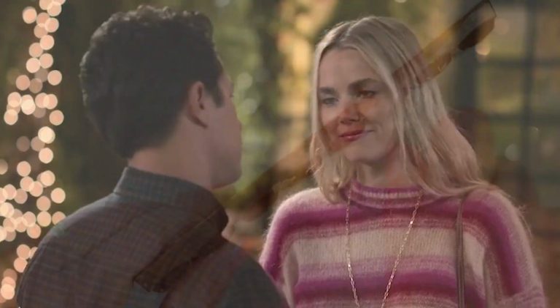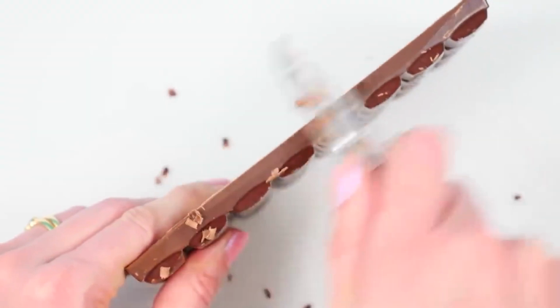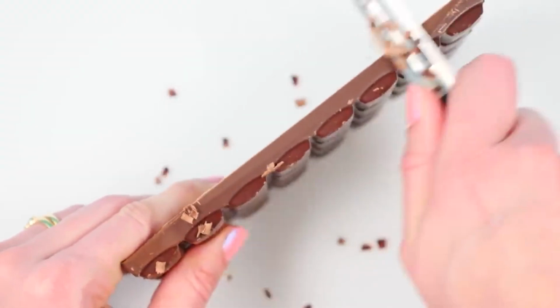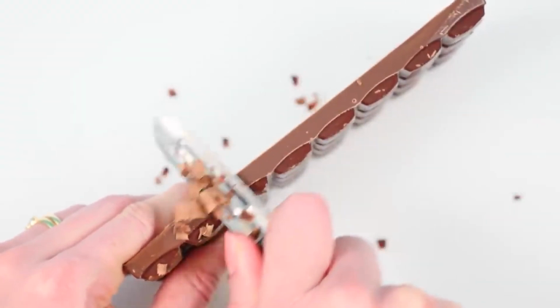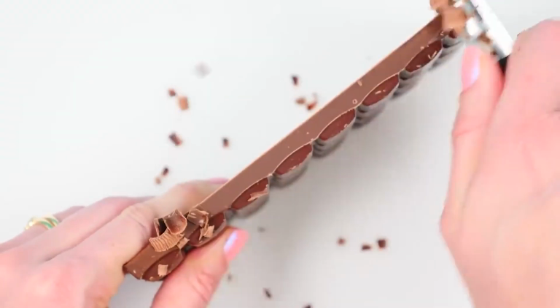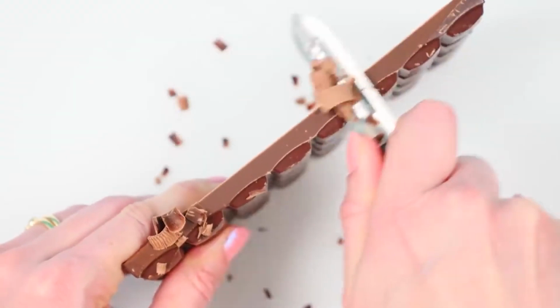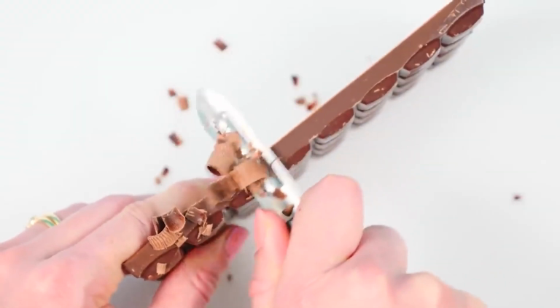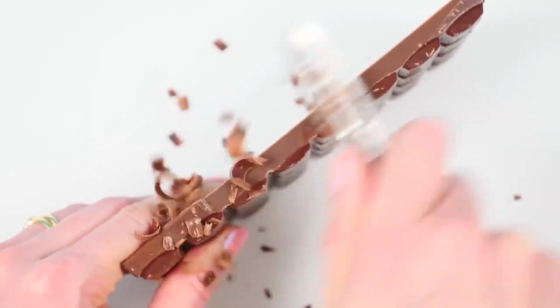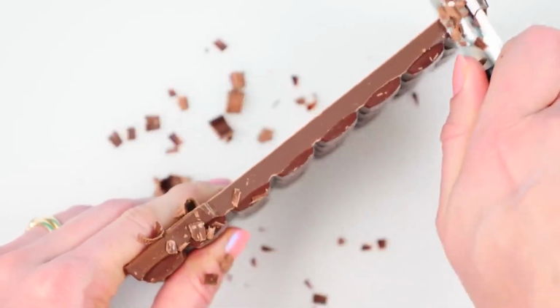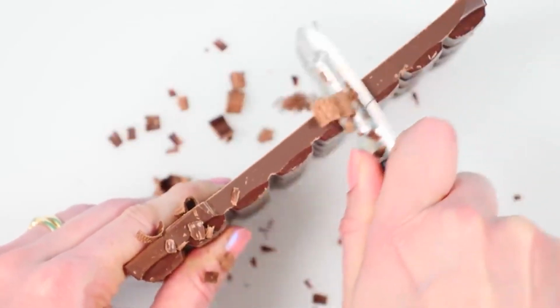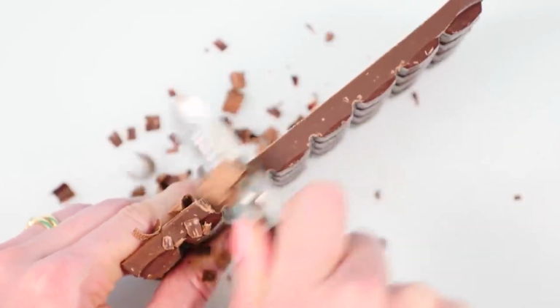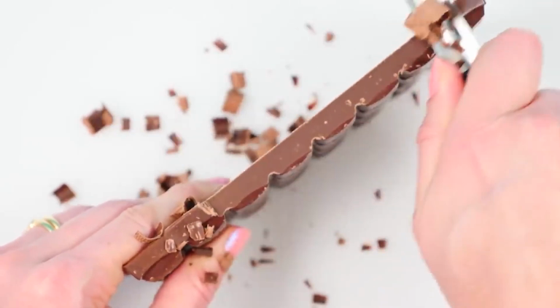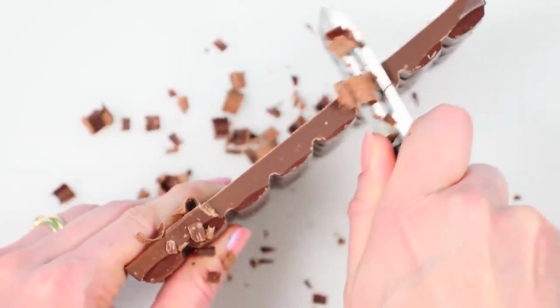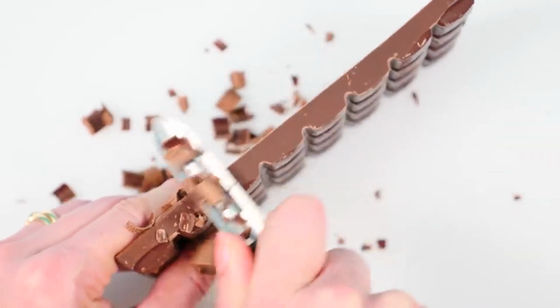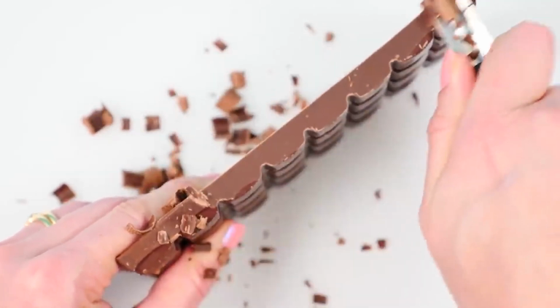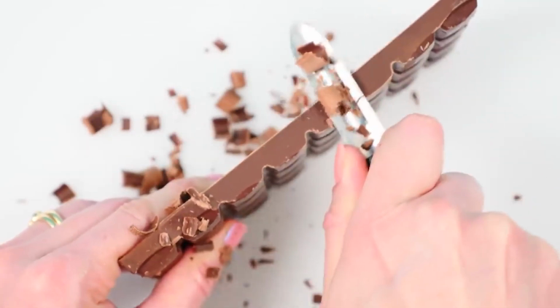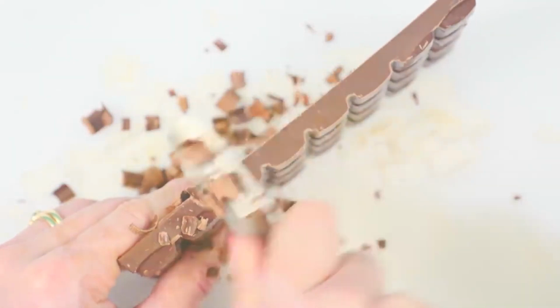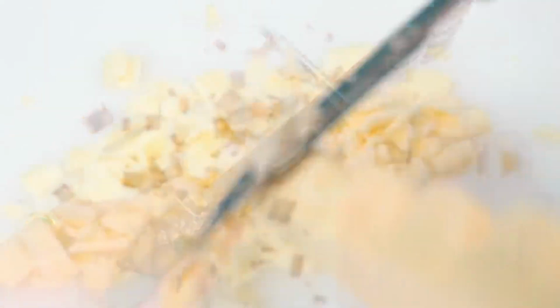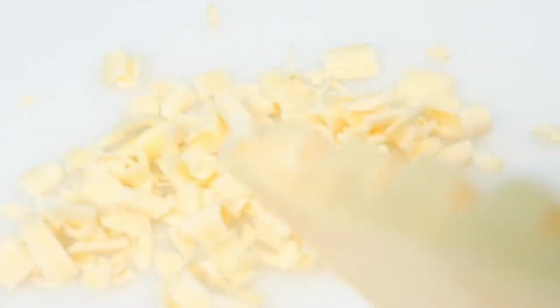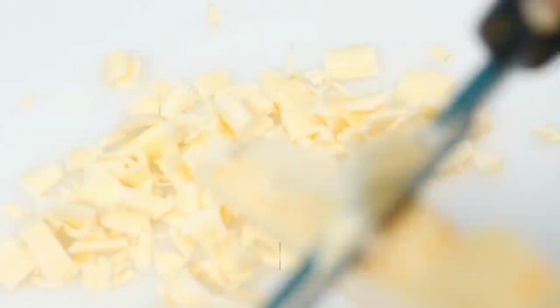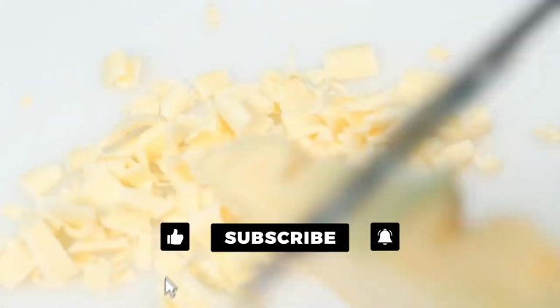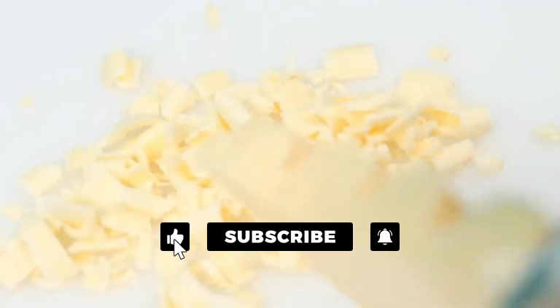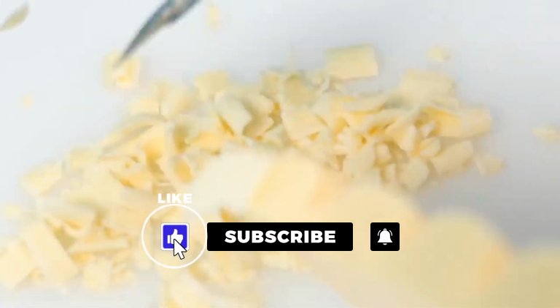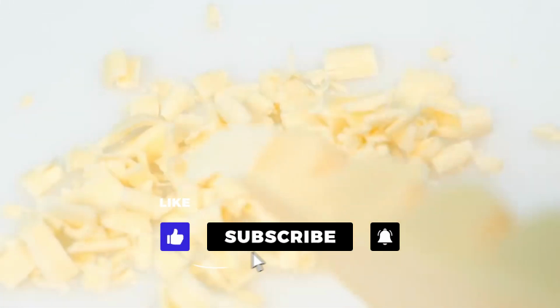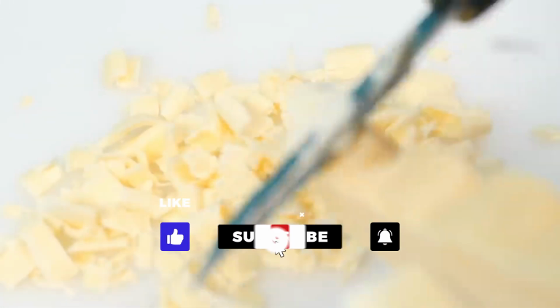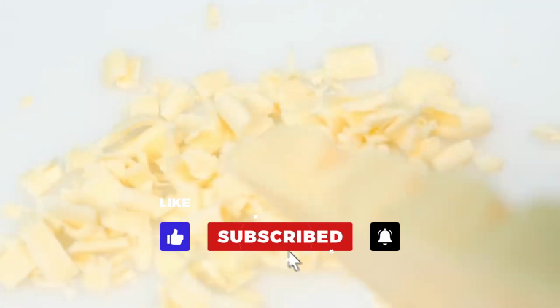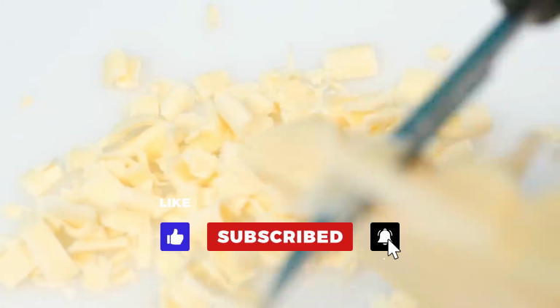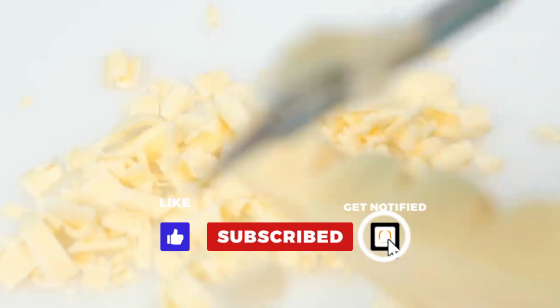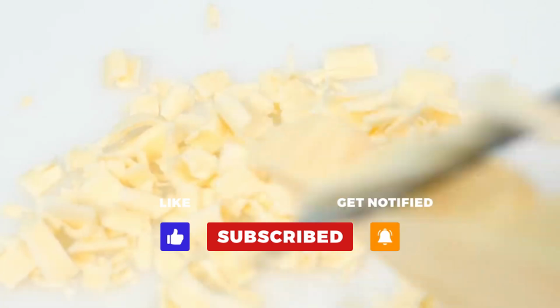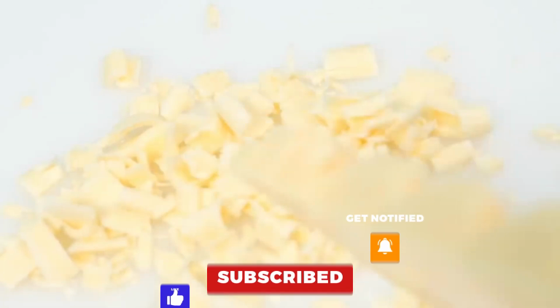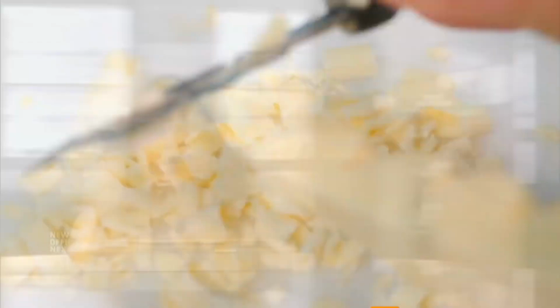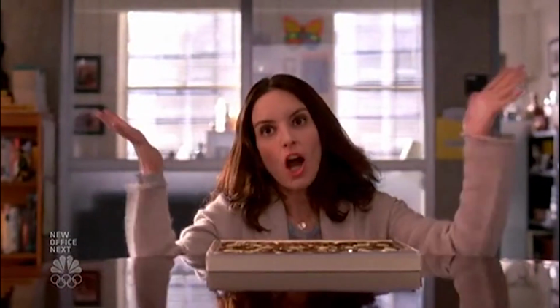You just take a block of chocolate and a potato peeler and scrape it along the side of the block, and you get these beautiful chocolate shavings. And you're going to need one bowl of dark chocolate and one bowl of white chocolate shavings.